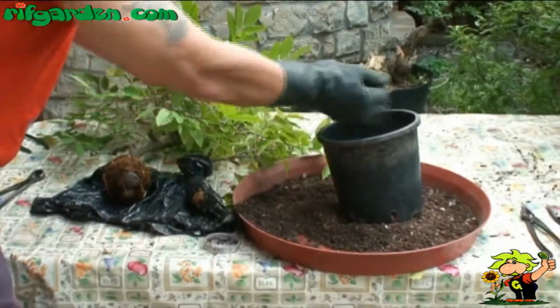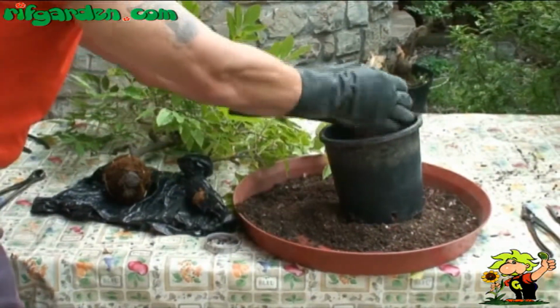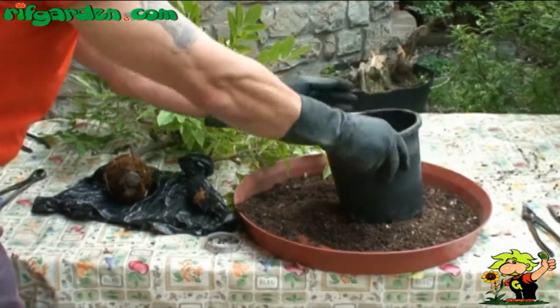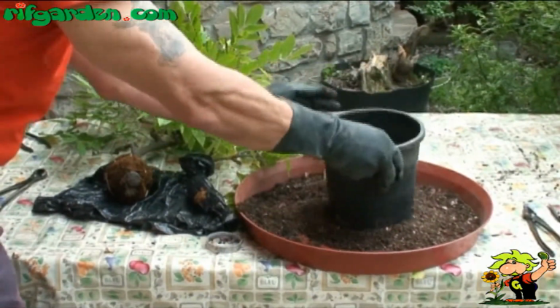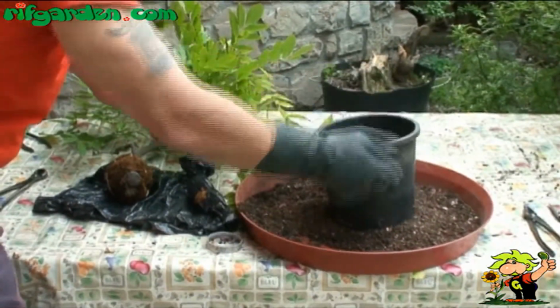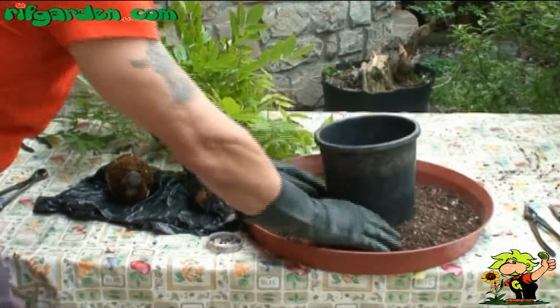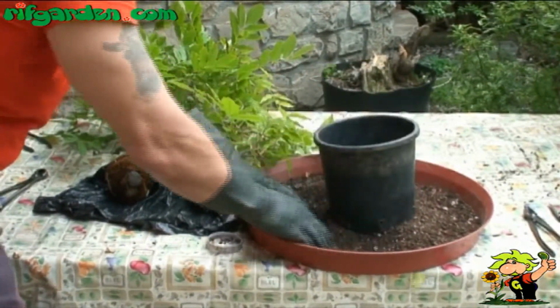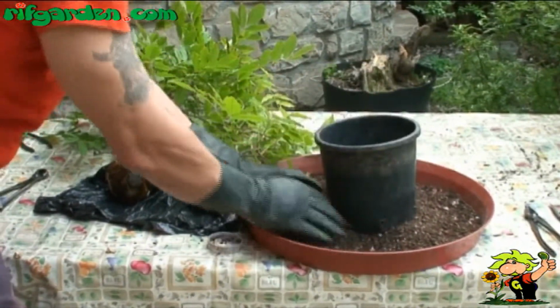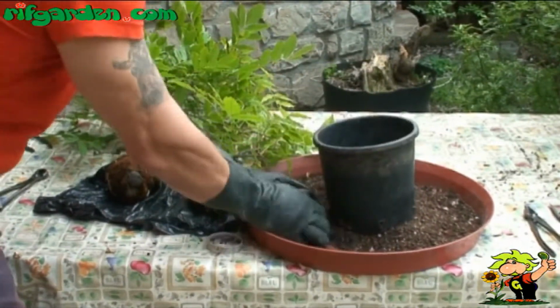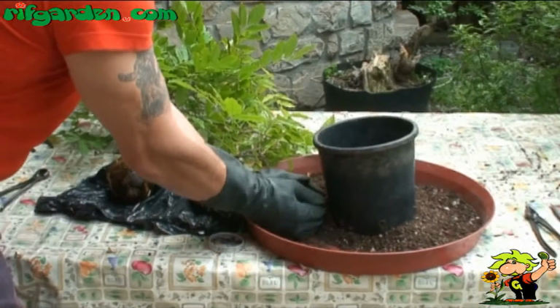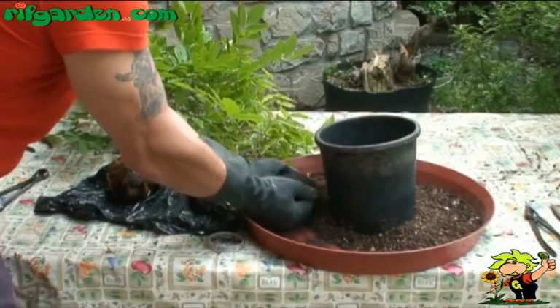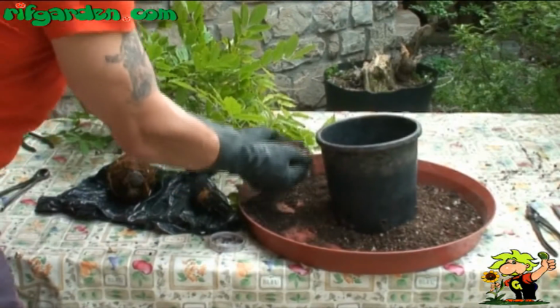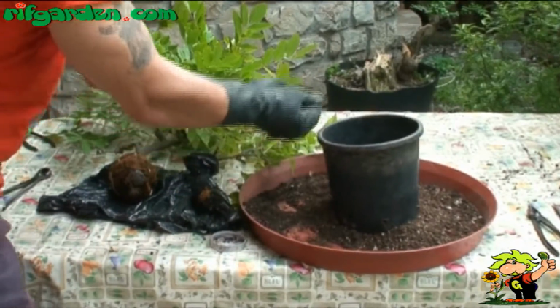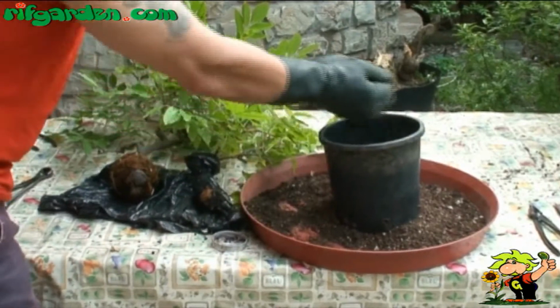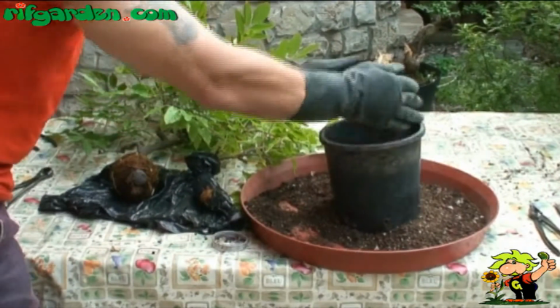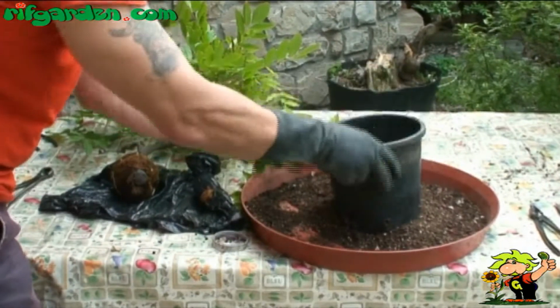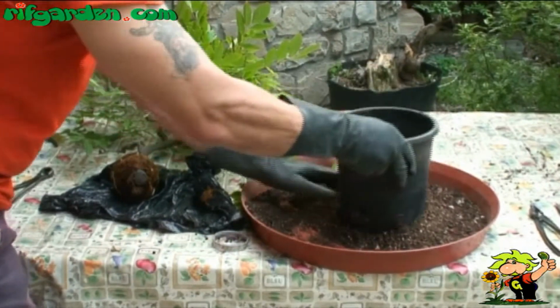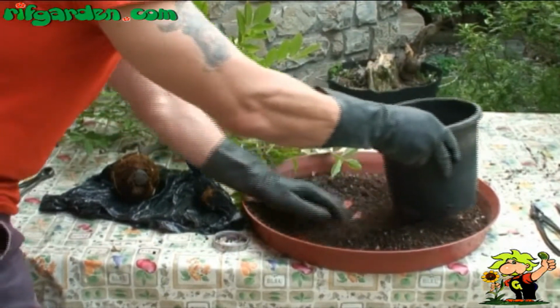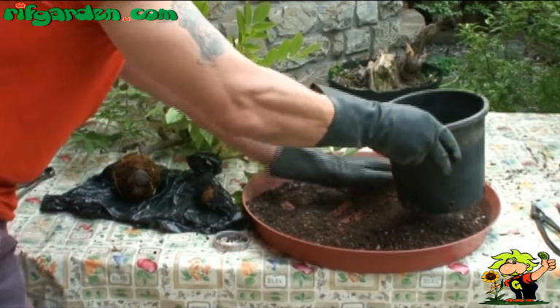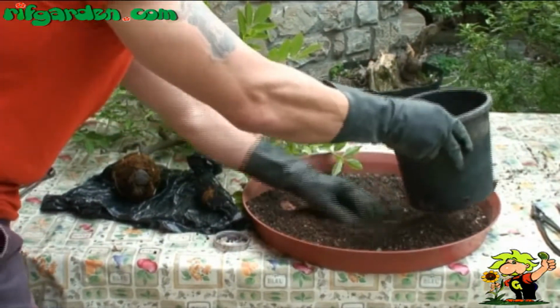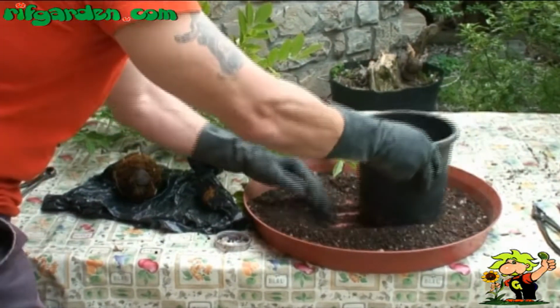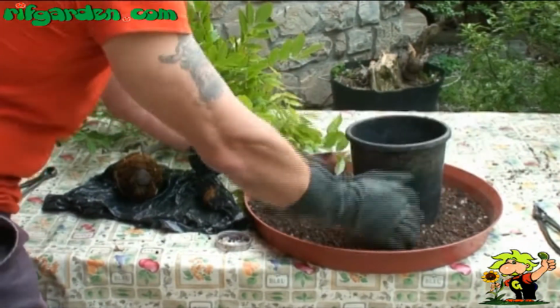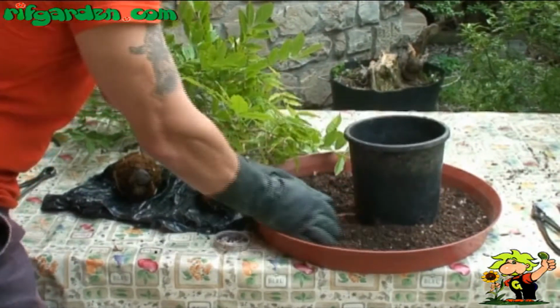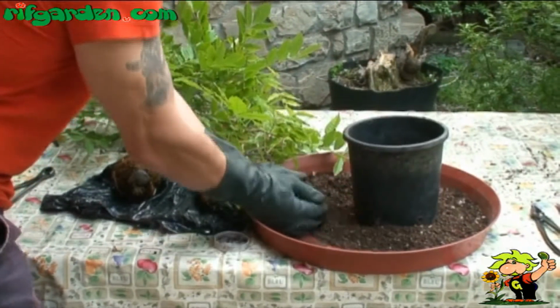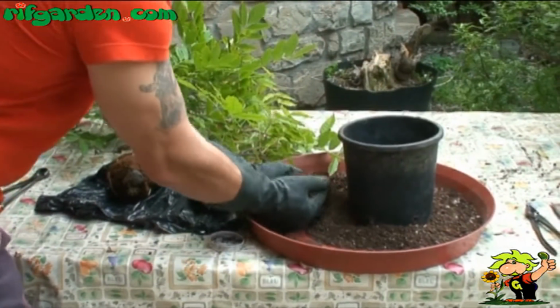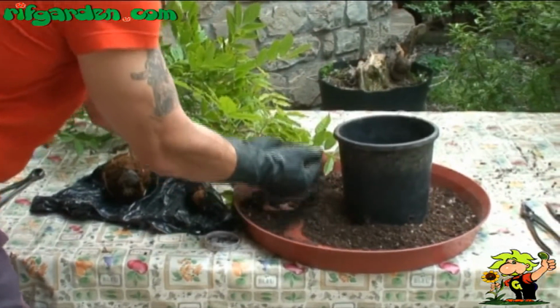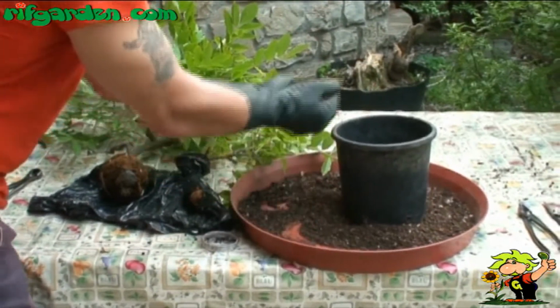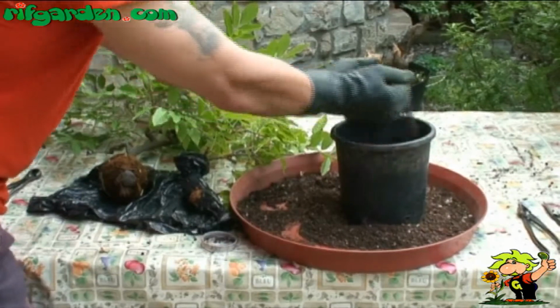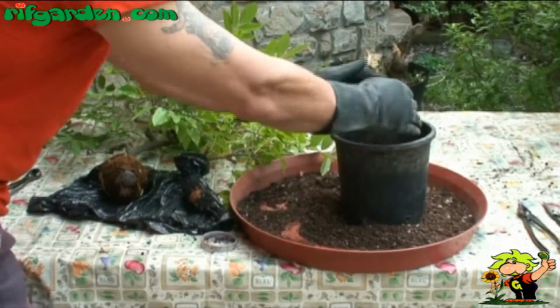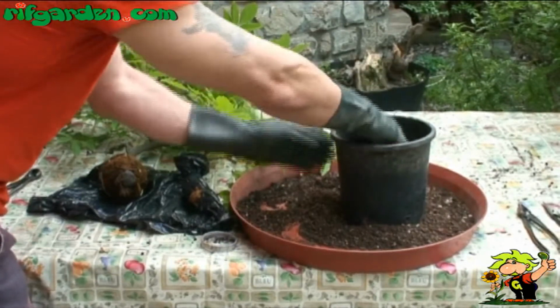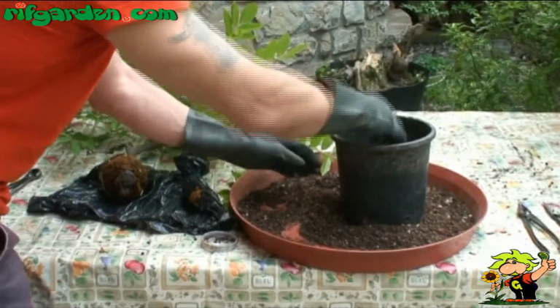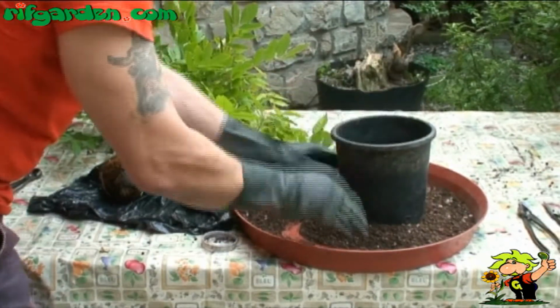Fill a small pot and plant the bonsai, taking care to bury the new root system well and trying to keep the new plant you have obtained firmly in place.